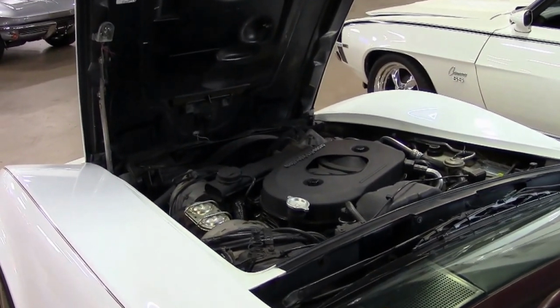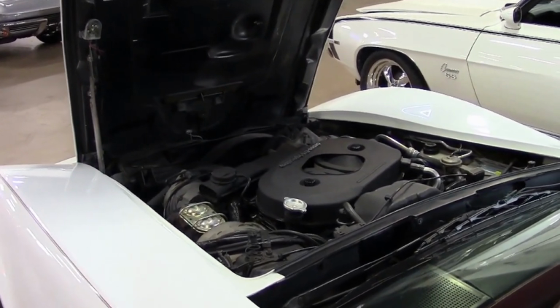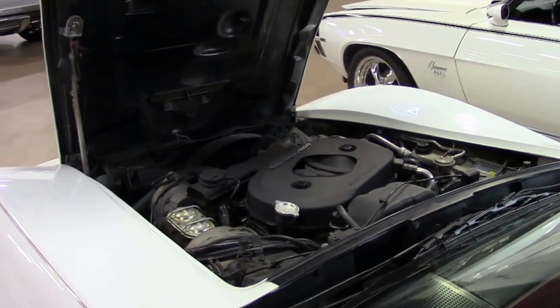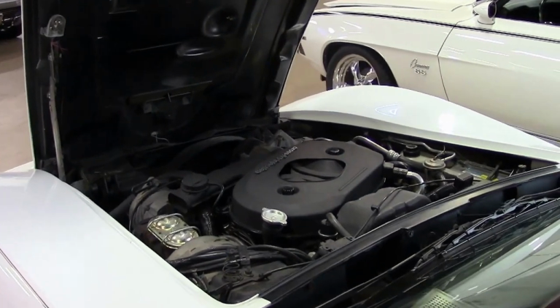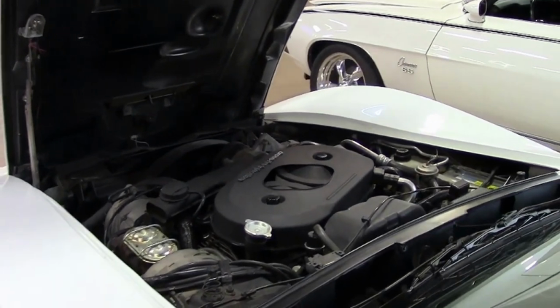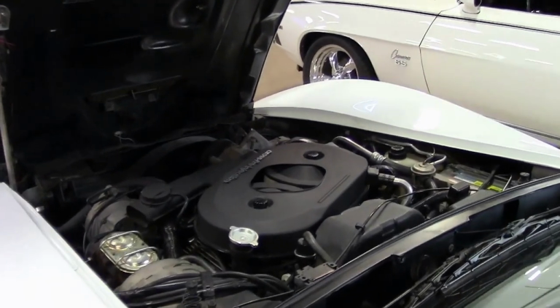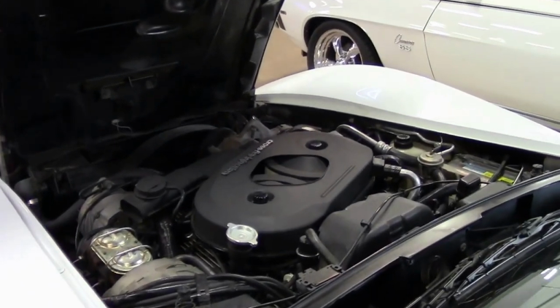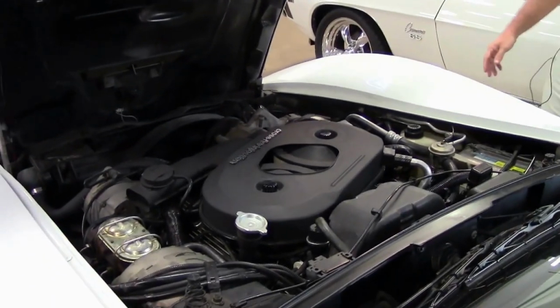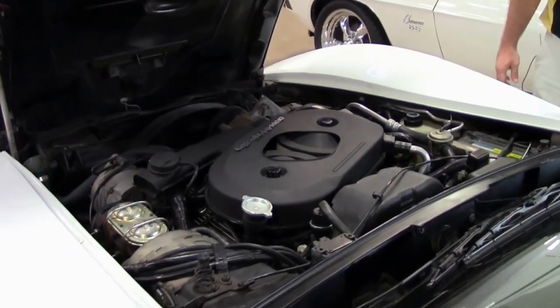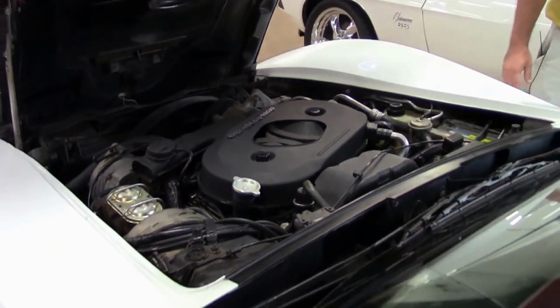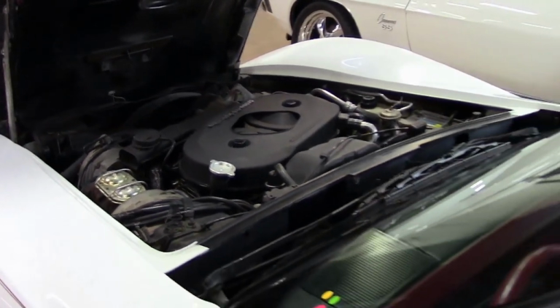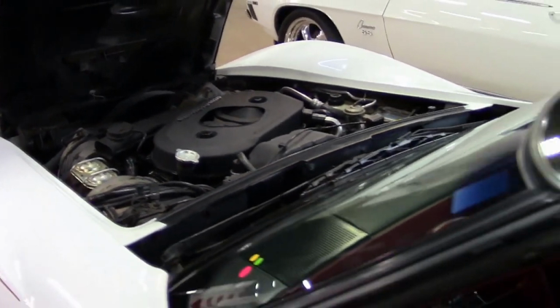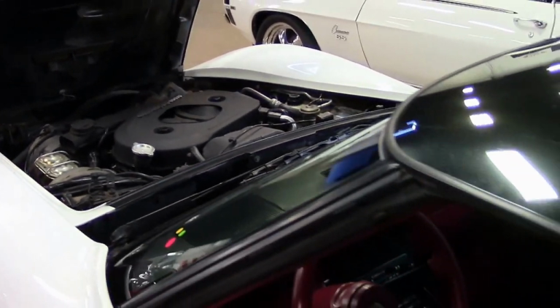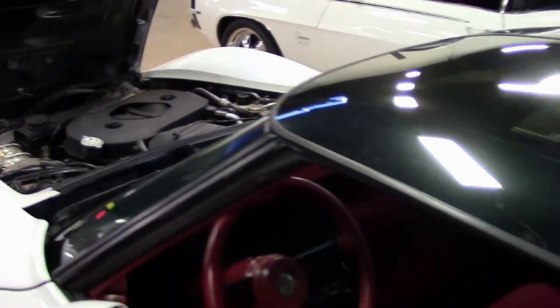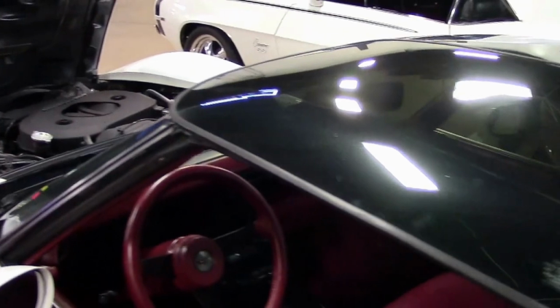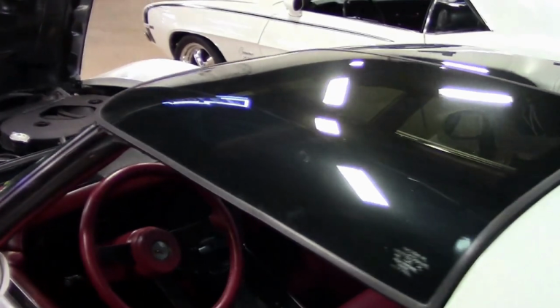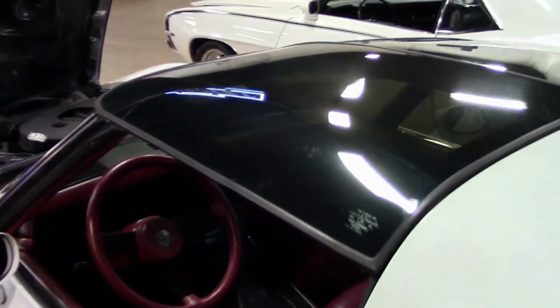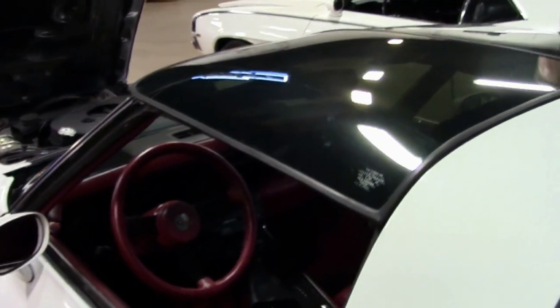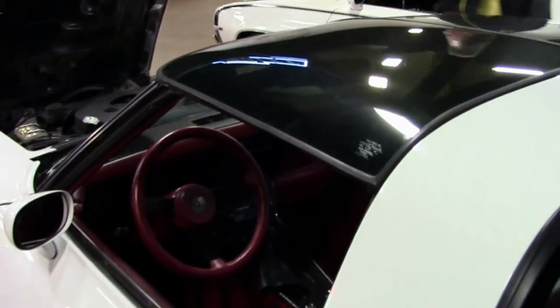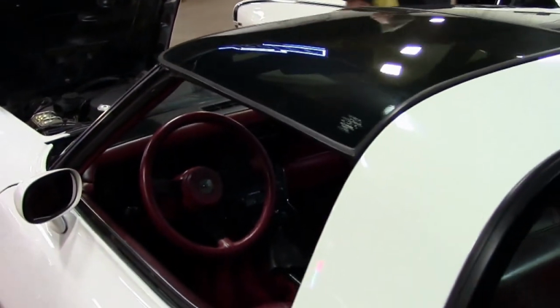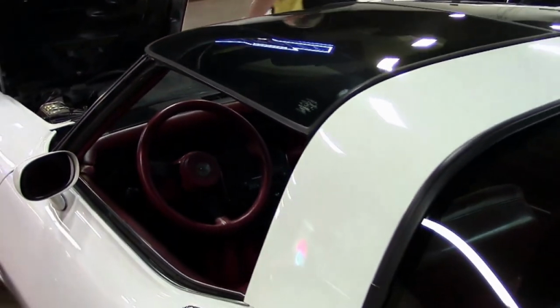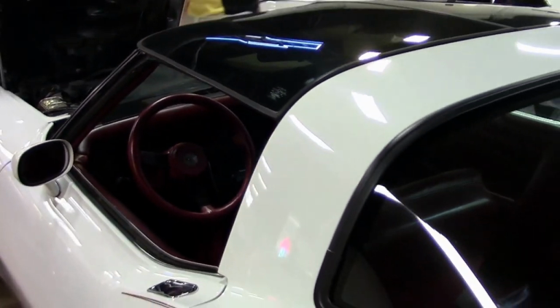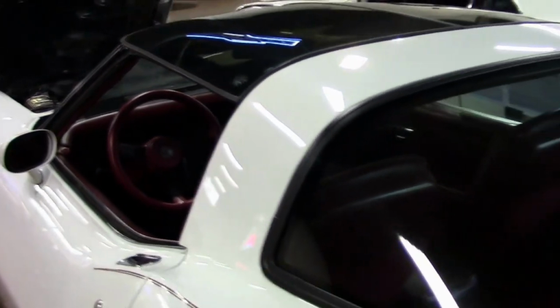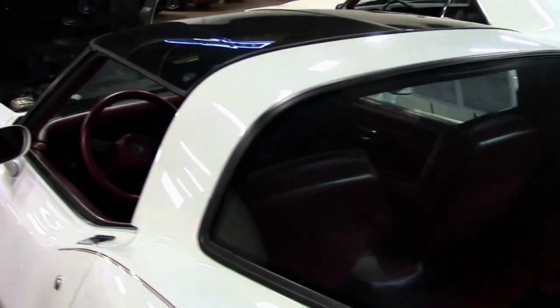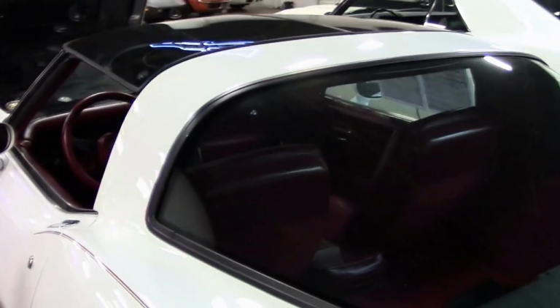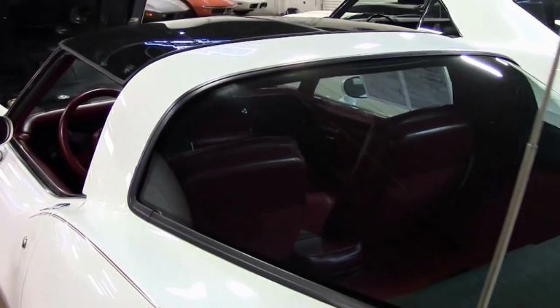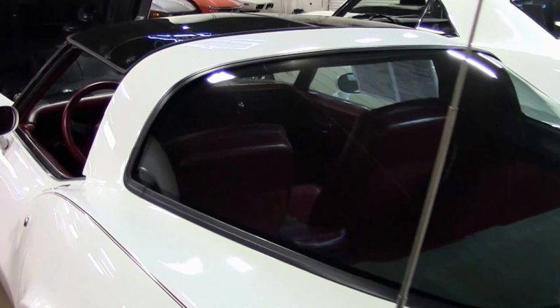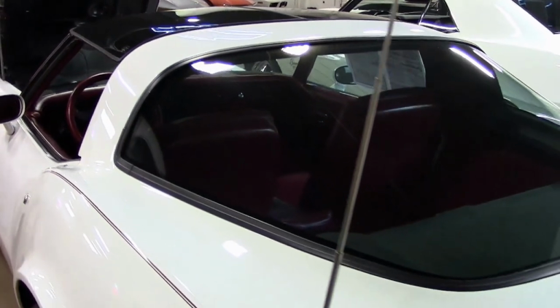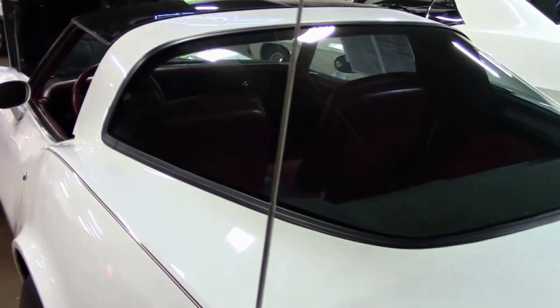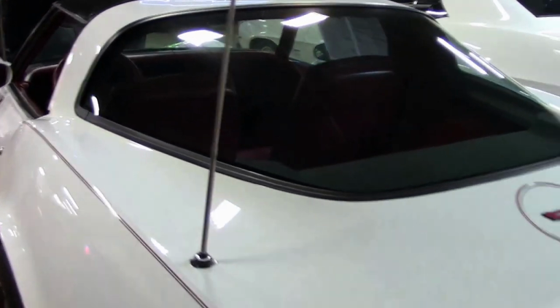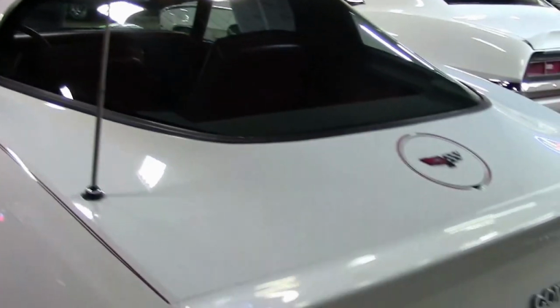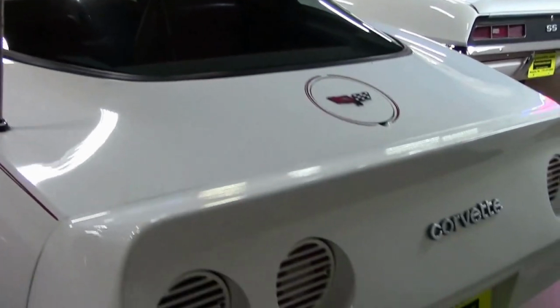There are 59,000 documented miles on this car. And of course, what white Corvette wouldn't be complete without a red interior? It also has glass T-tops.